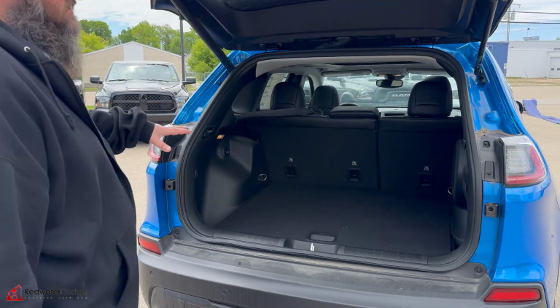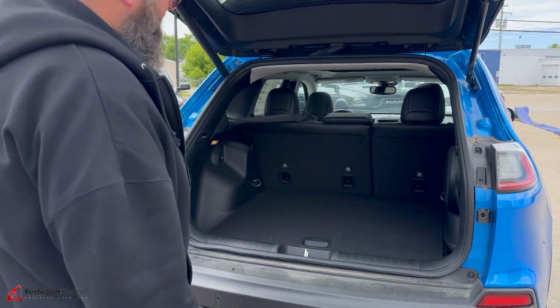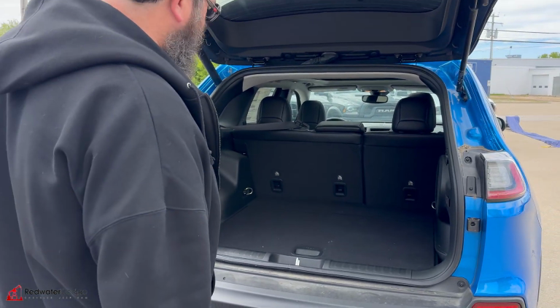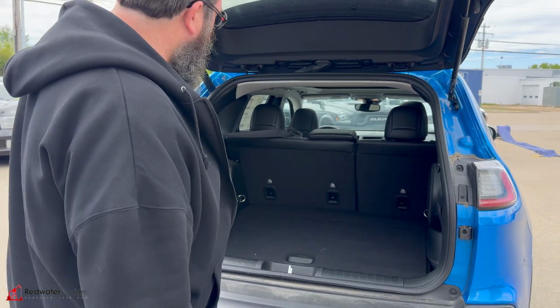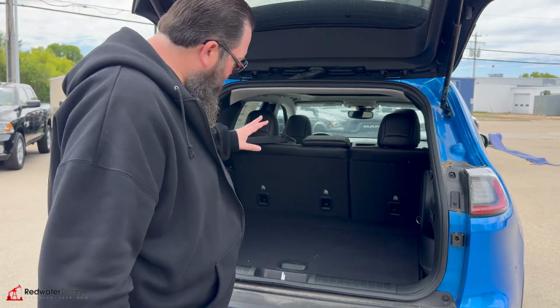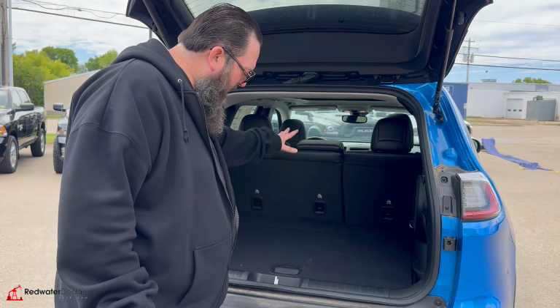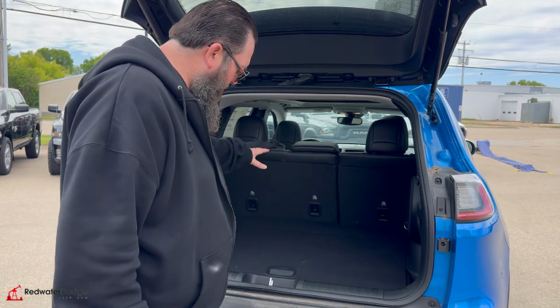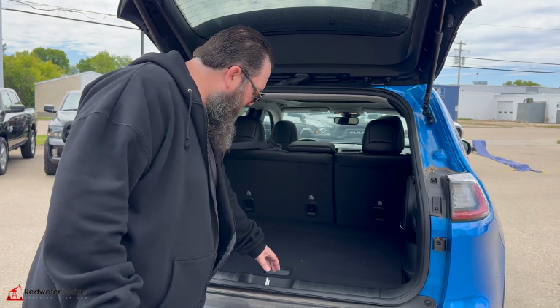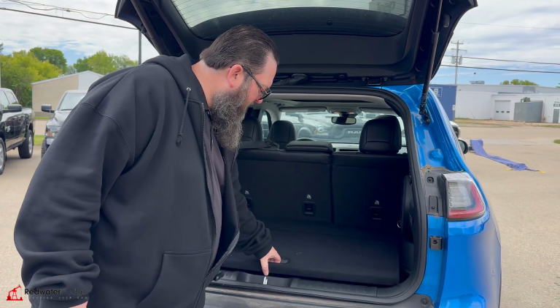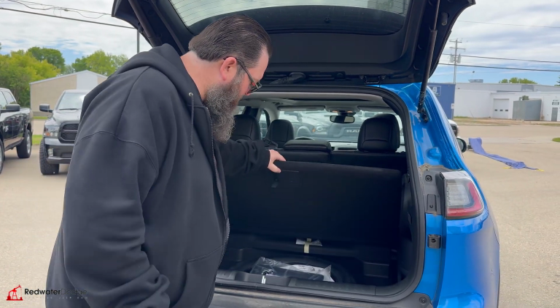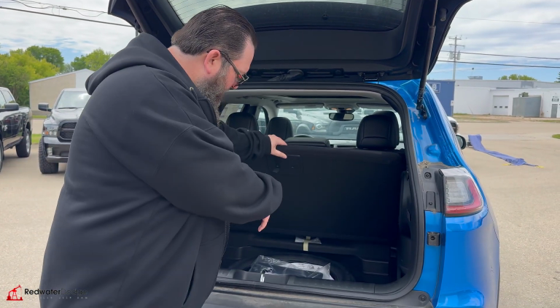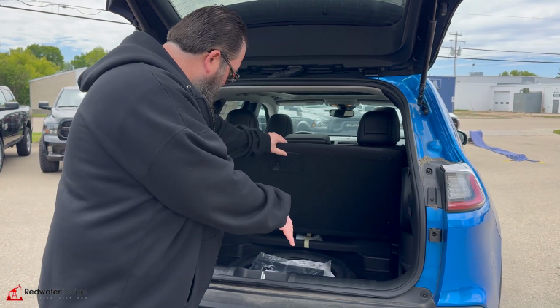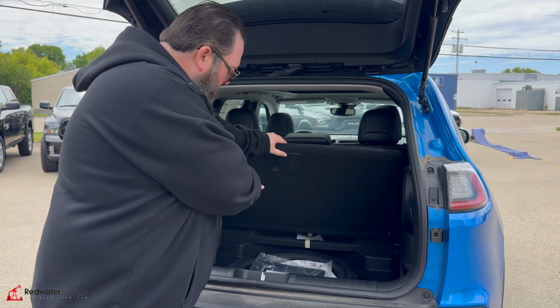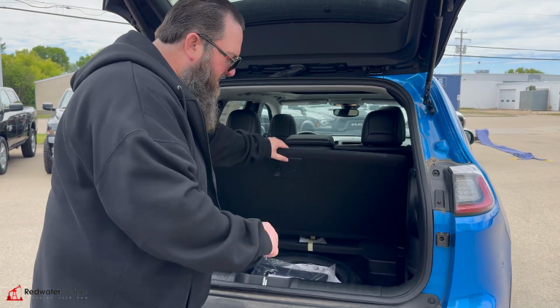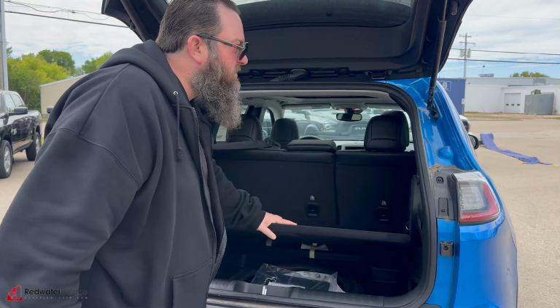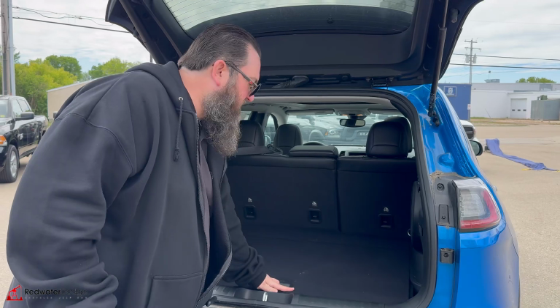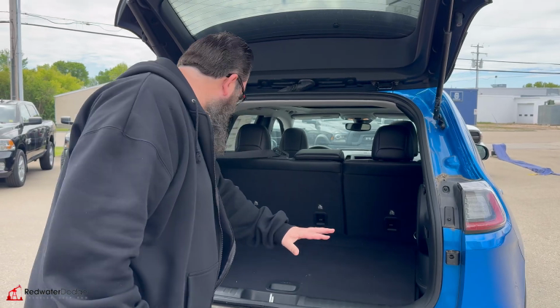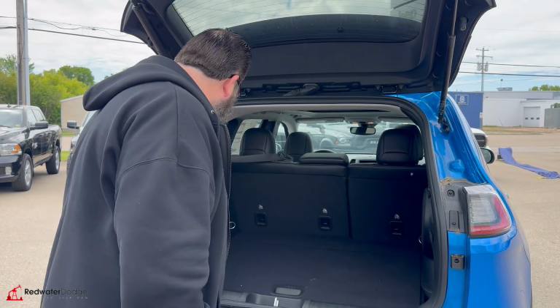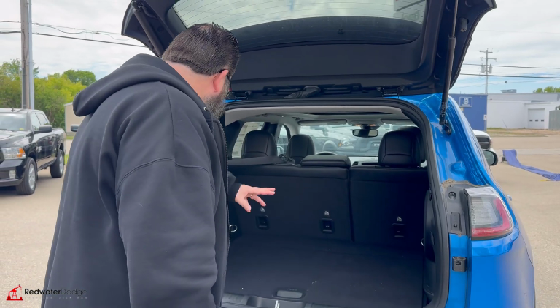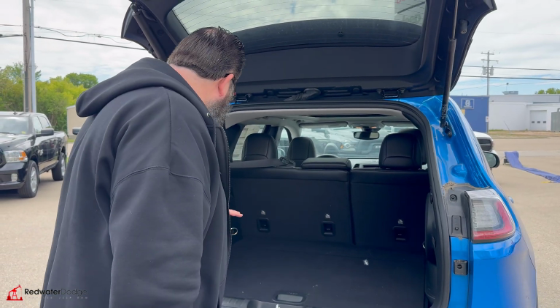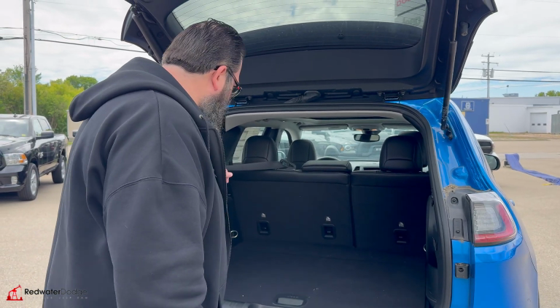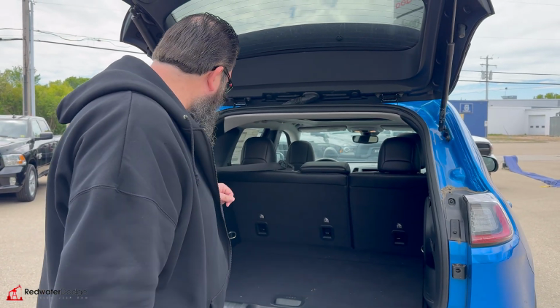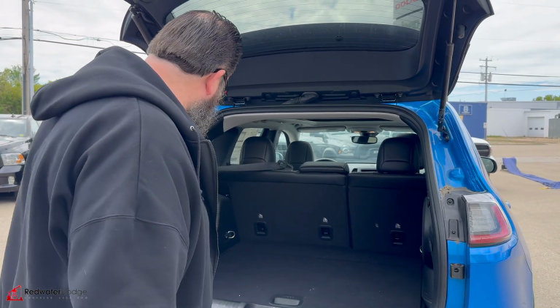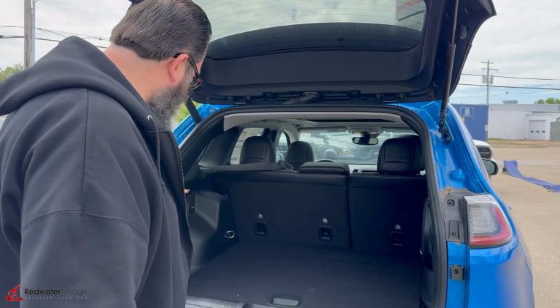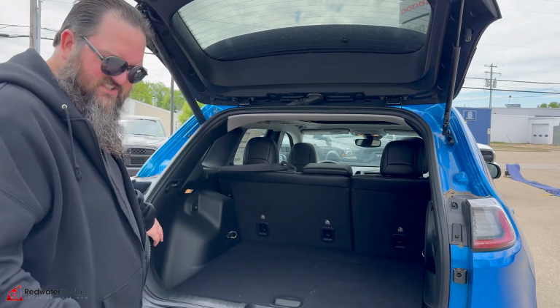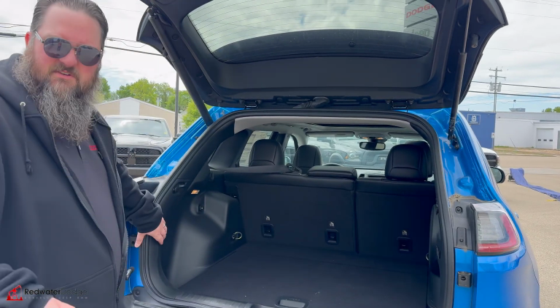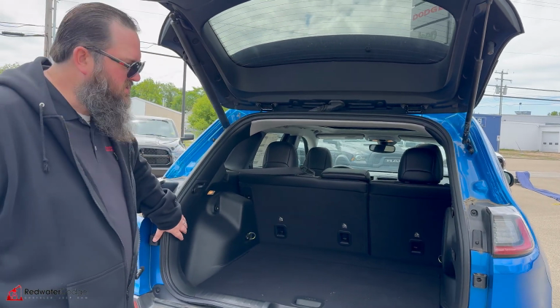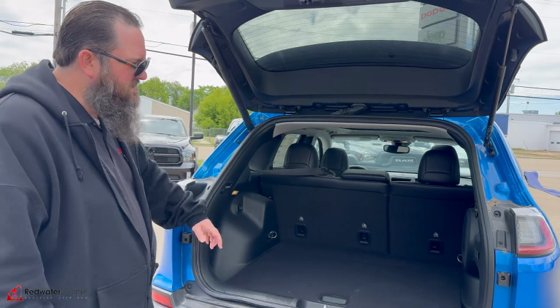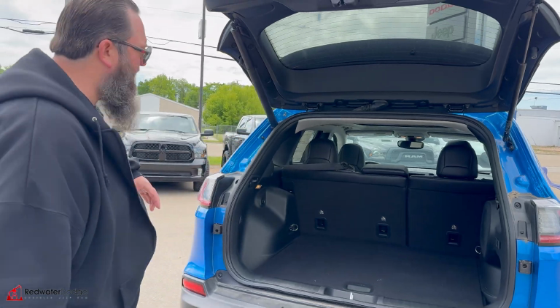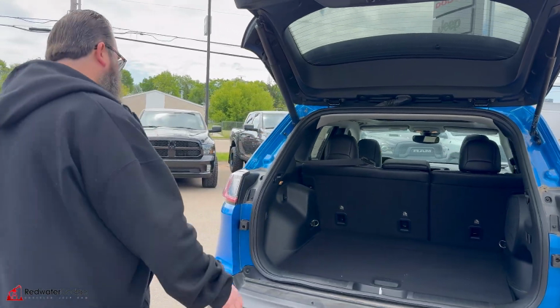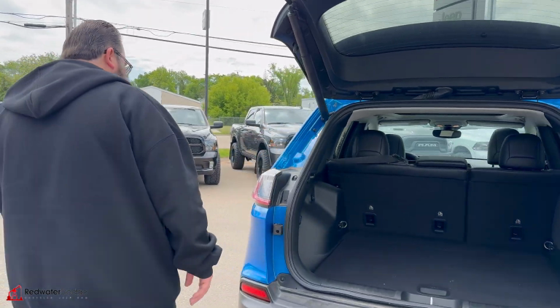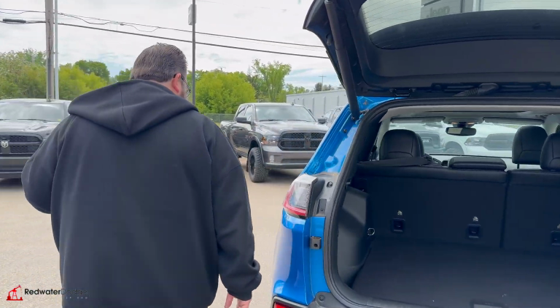Tons of room in the back of these. The seats fold down super easy. You got your spare tire right under here, but they make lots of room for storage as well. Lots of tie-downs. You got a cold bulb plug-in back there too, in case you need to run a cooler or something like that — real easy, nice in the back.